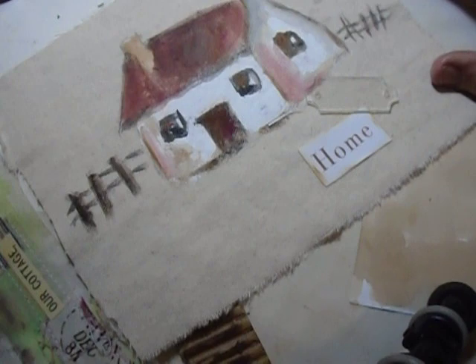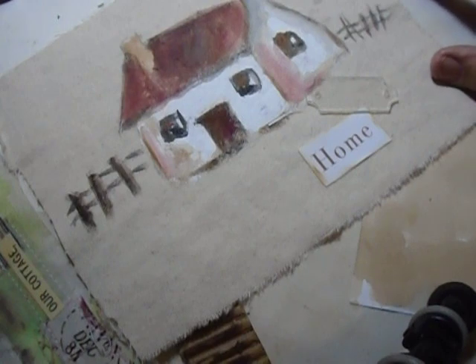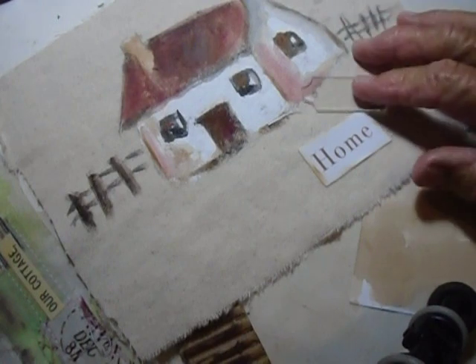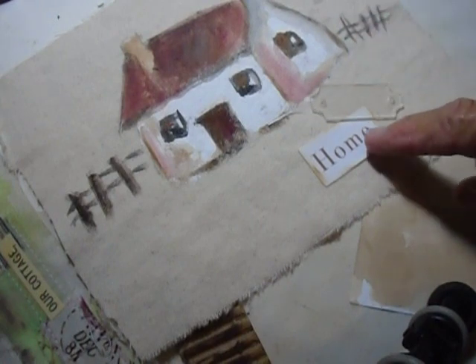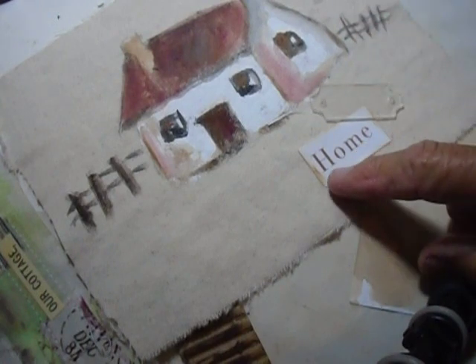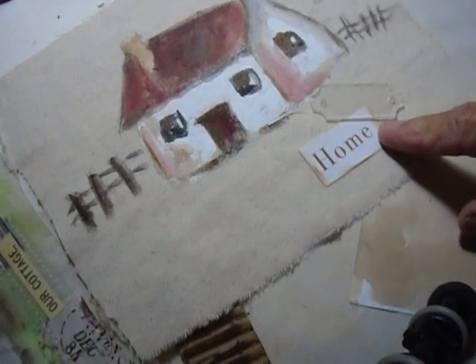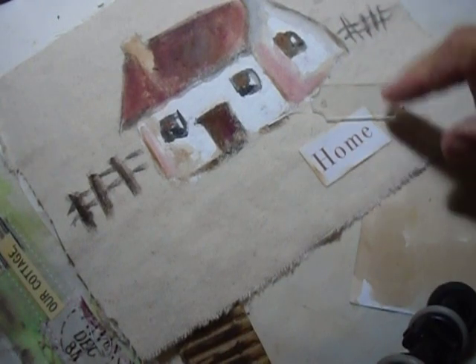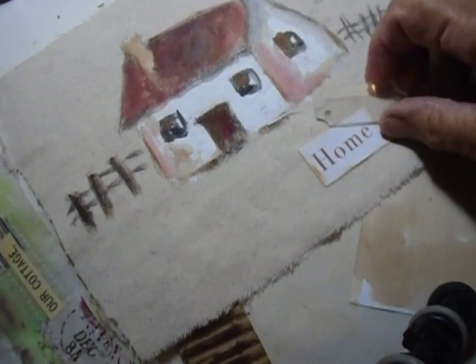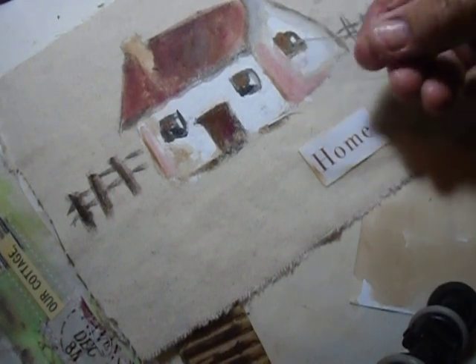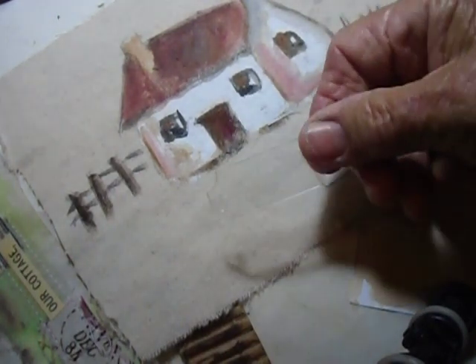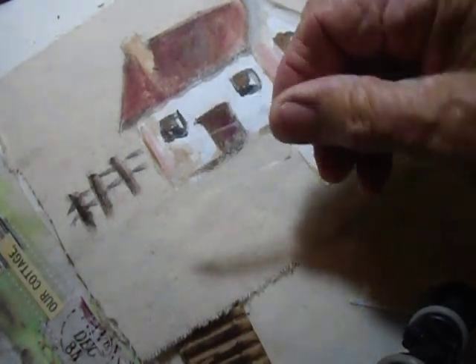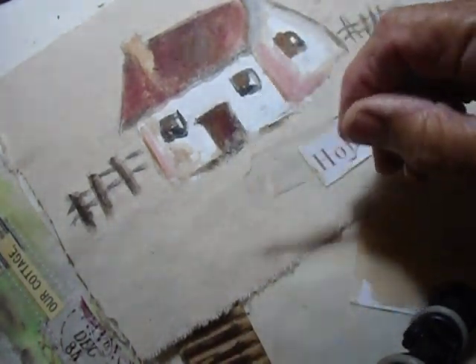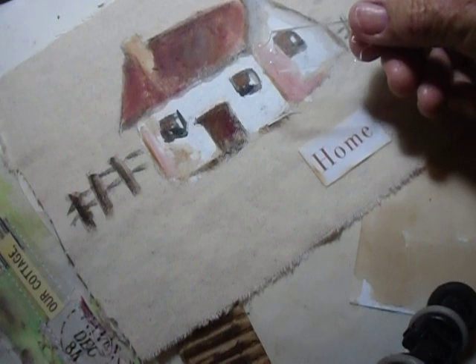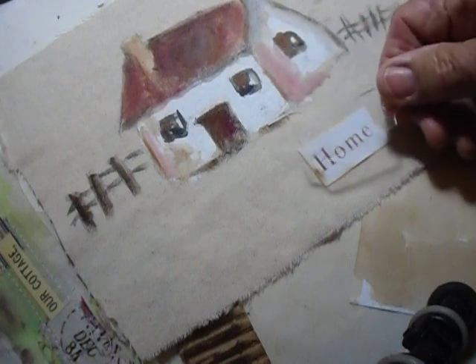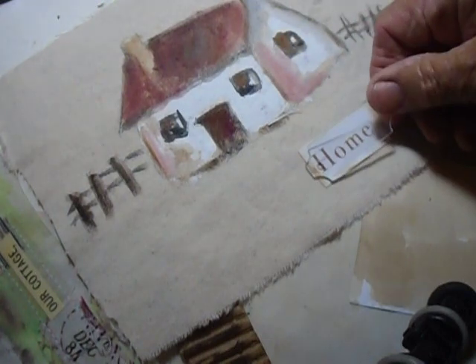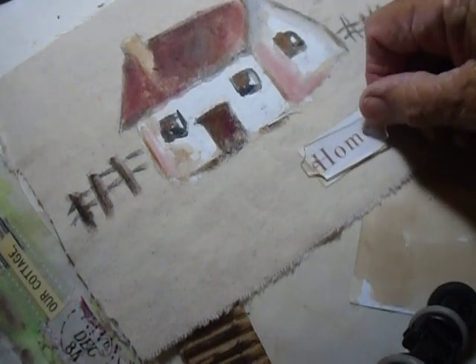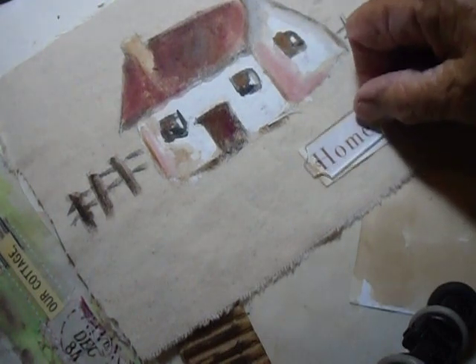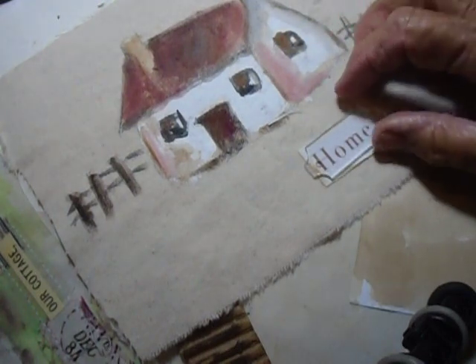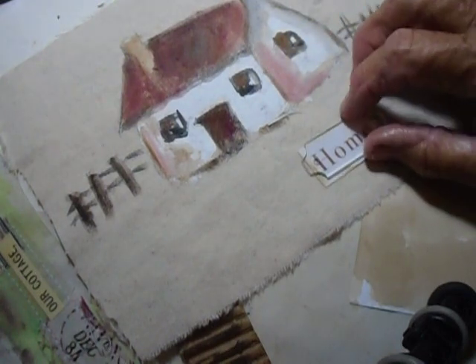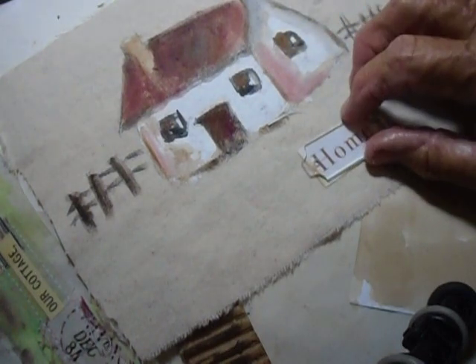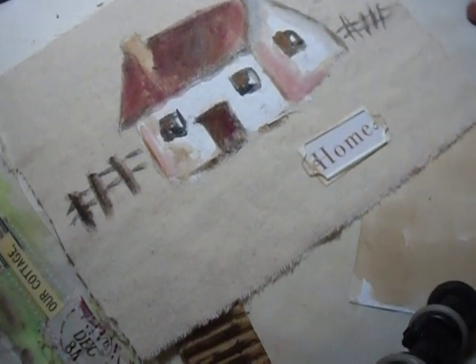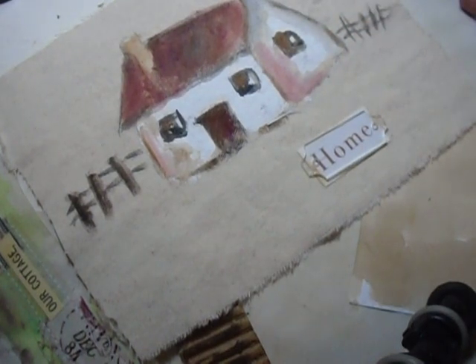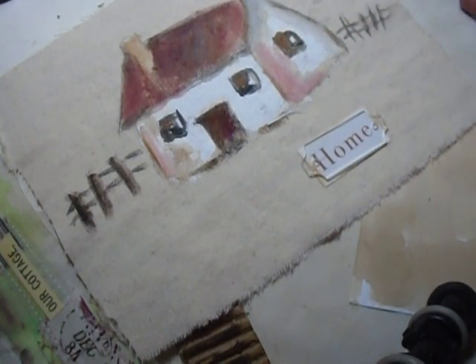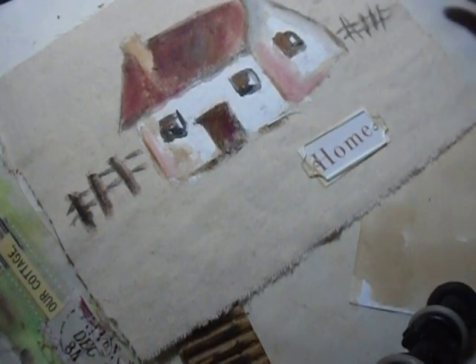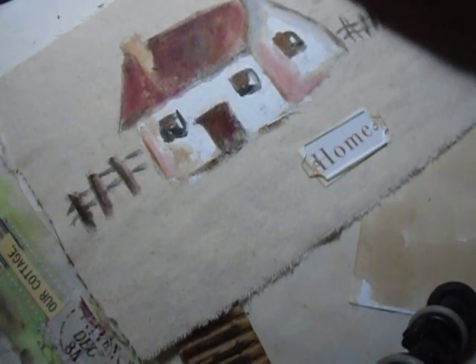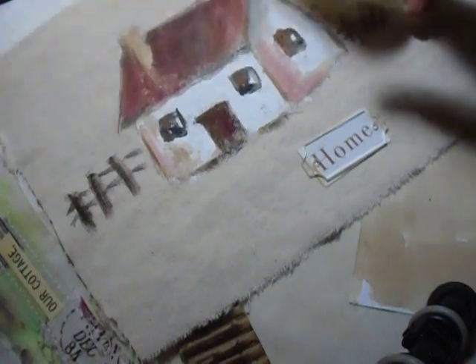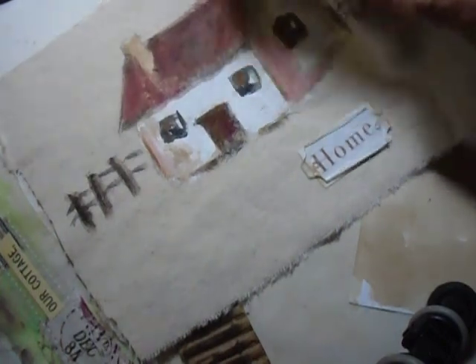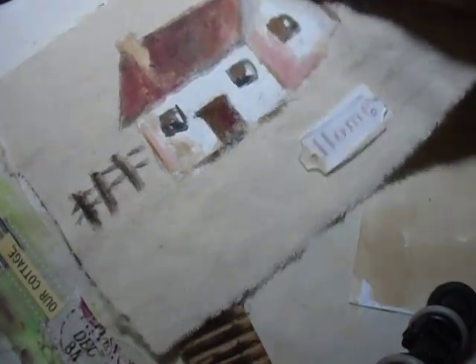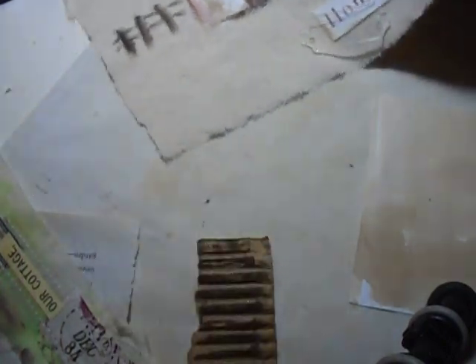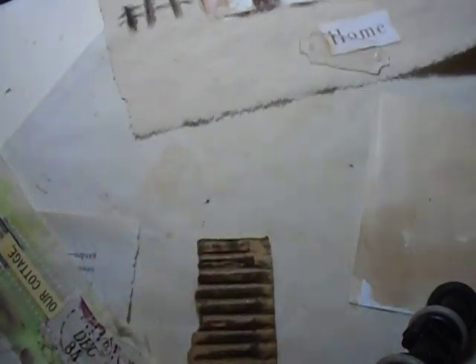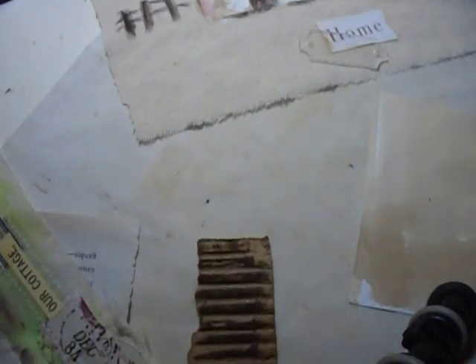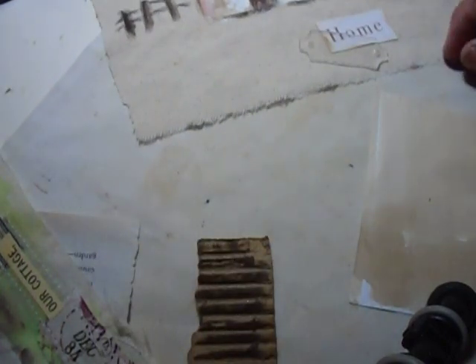So I'm going to decorate that. And I found the word 'home' on this little plastic label thing, so I'm going to sew that on and then decorate it all, and I'll show you how that looks later.